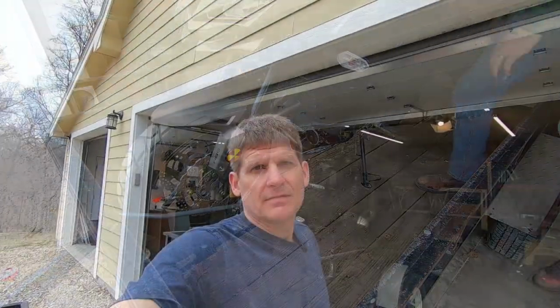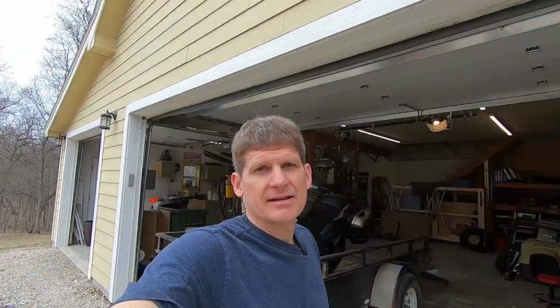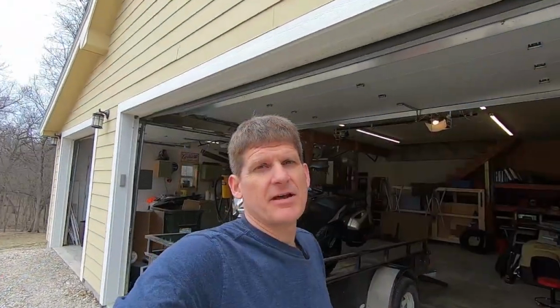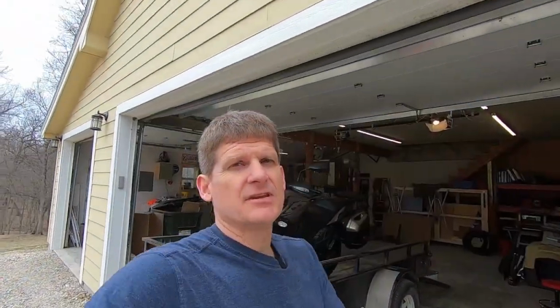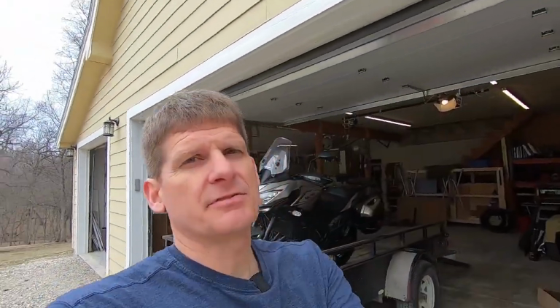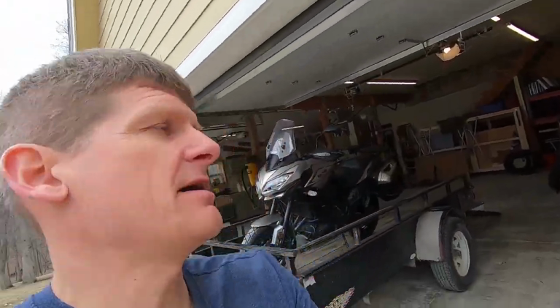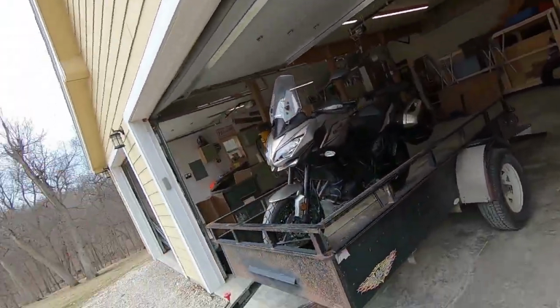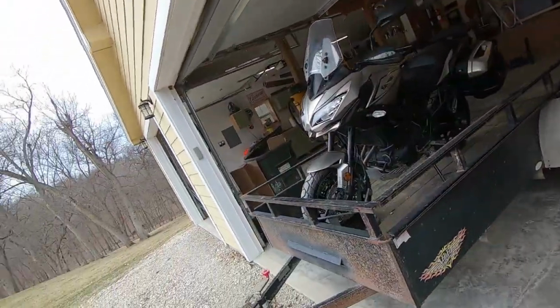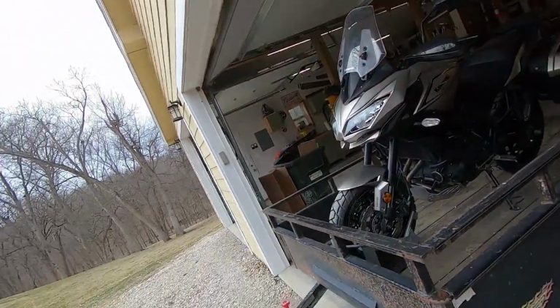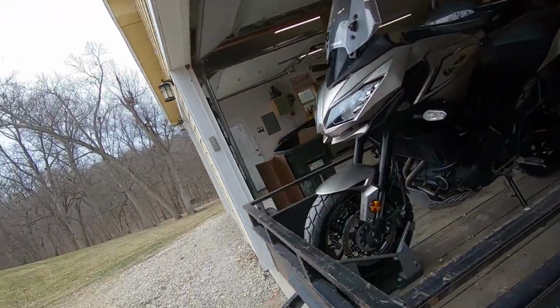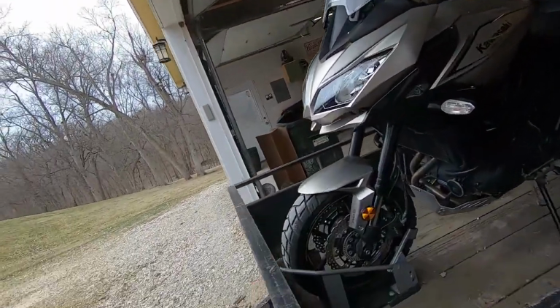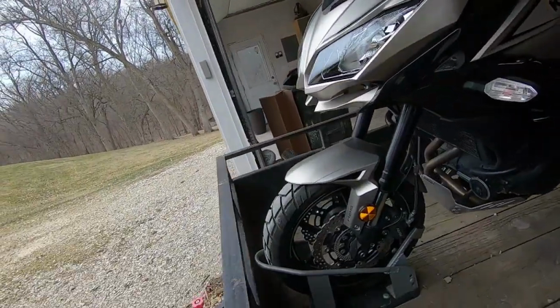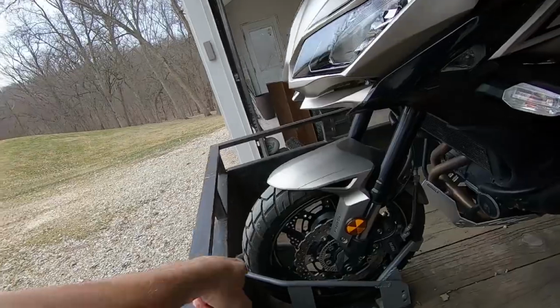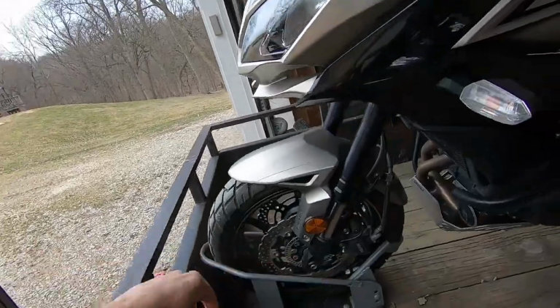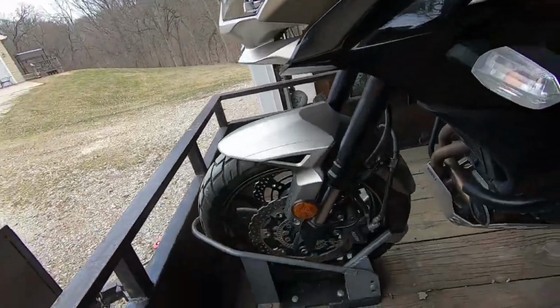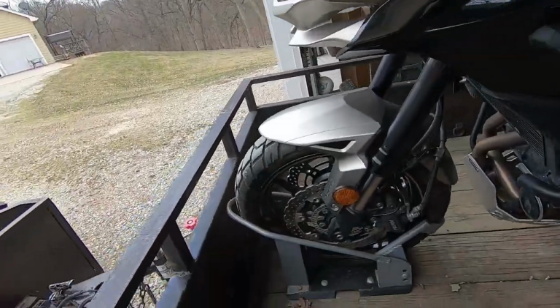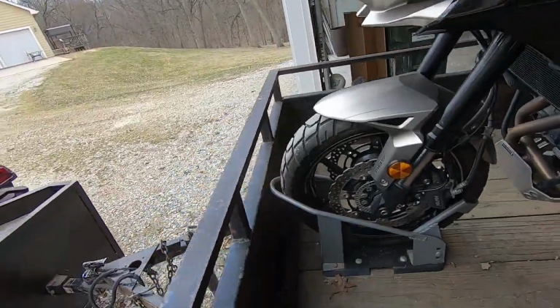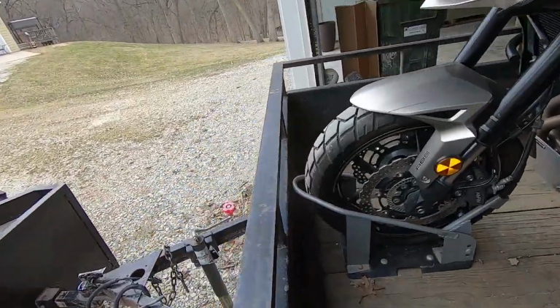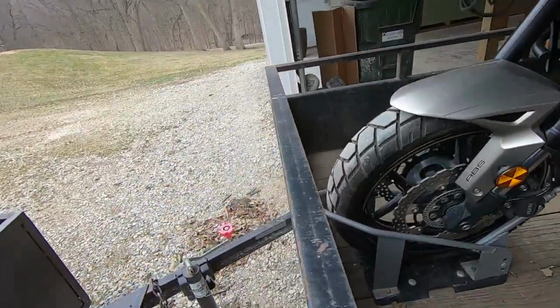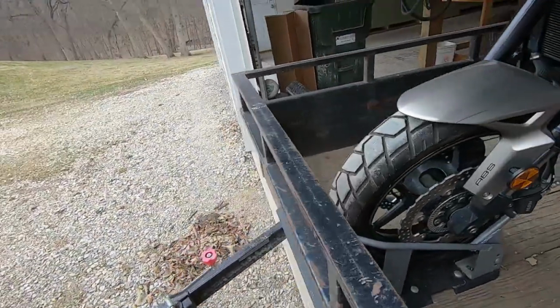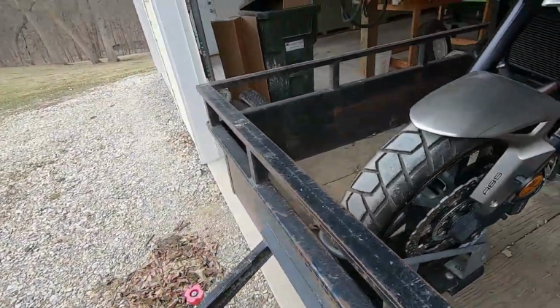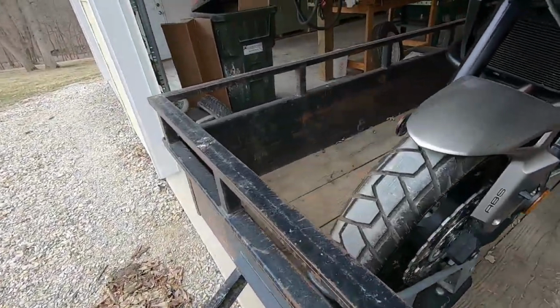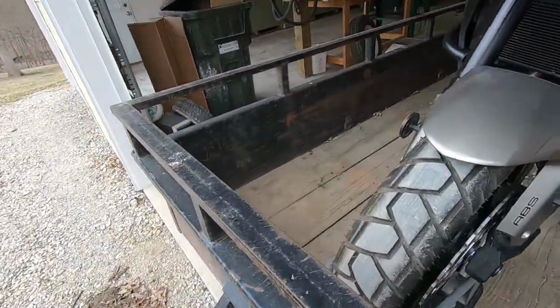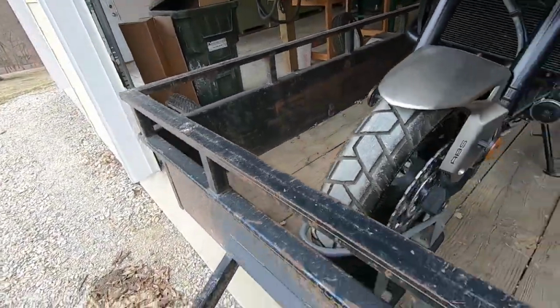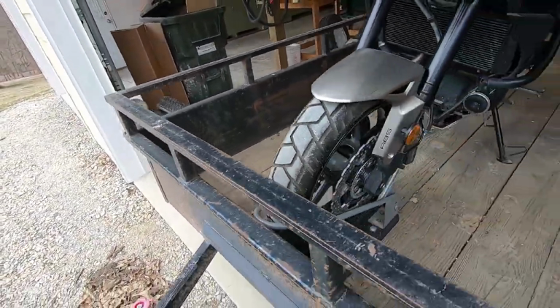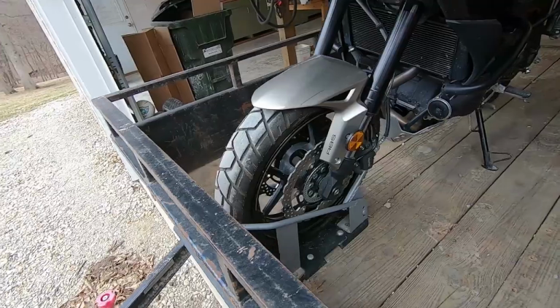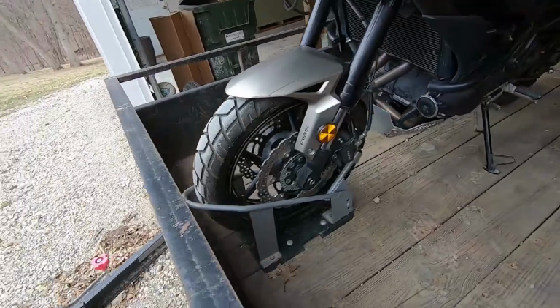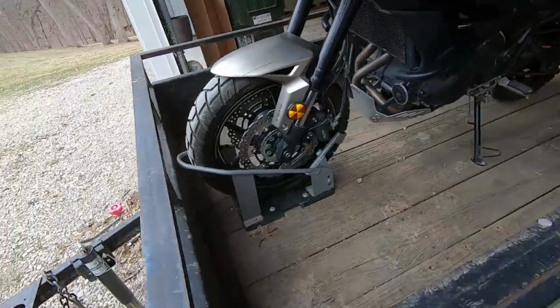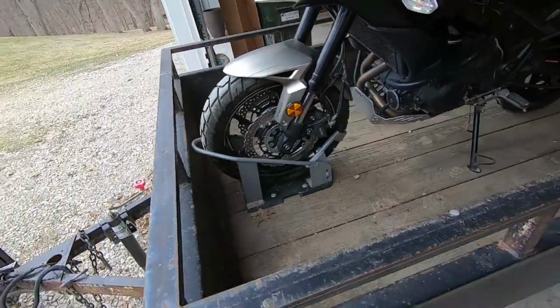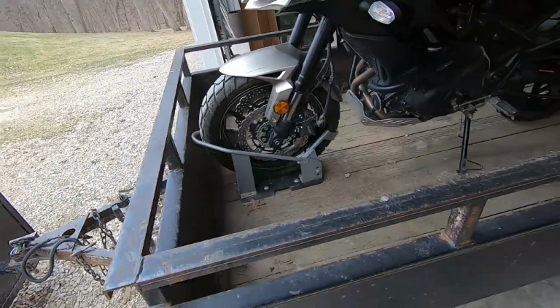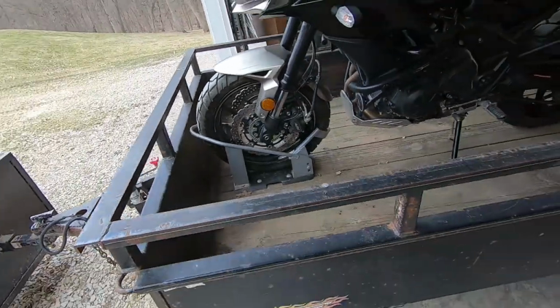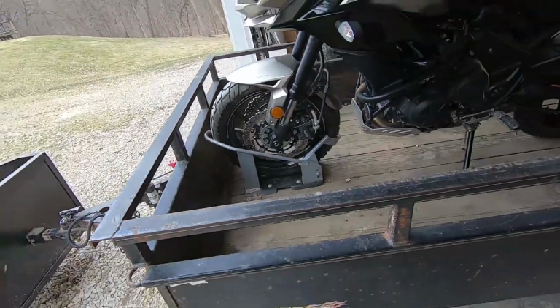All right guys, so if you found this video you're thinking about buying one of these cheap fifty dollar wheel trucks from Harbor Freight. I just thought I'd give my opinion after using a couple of these.